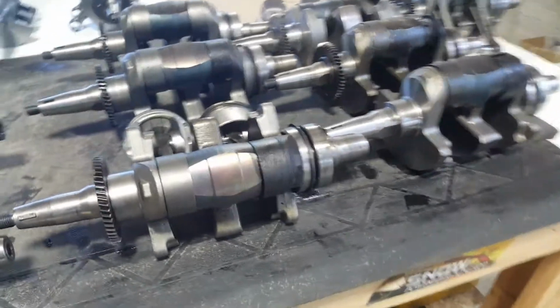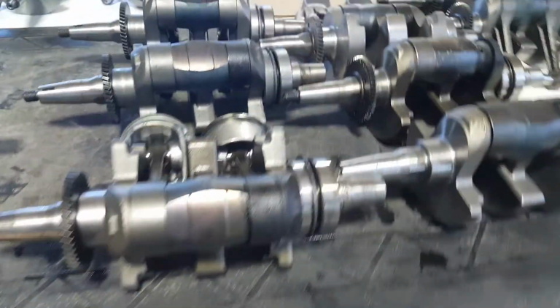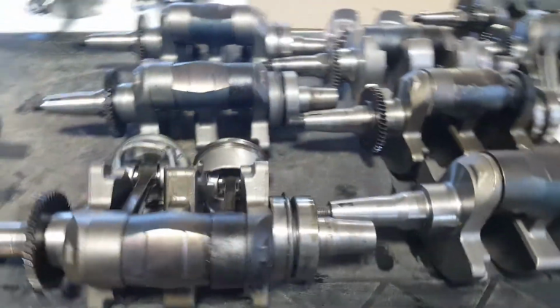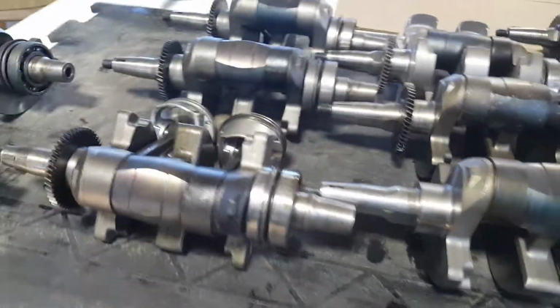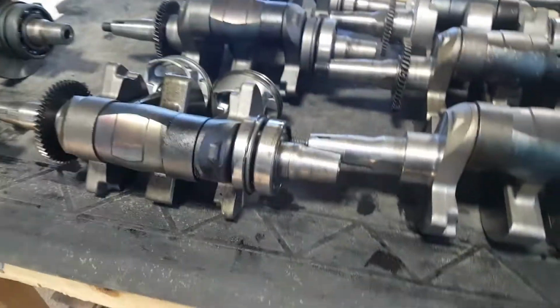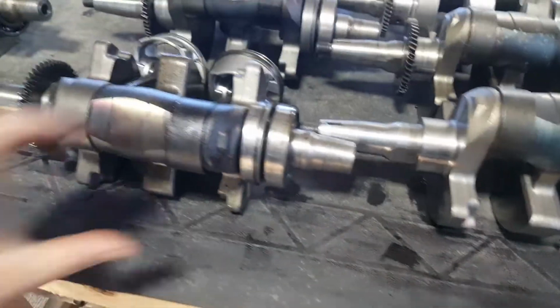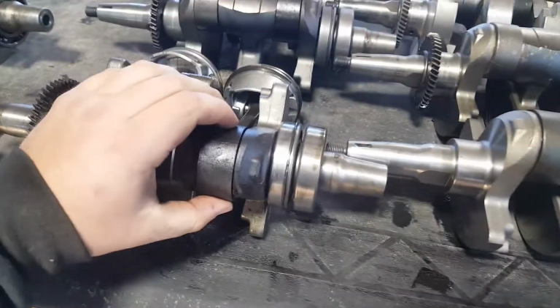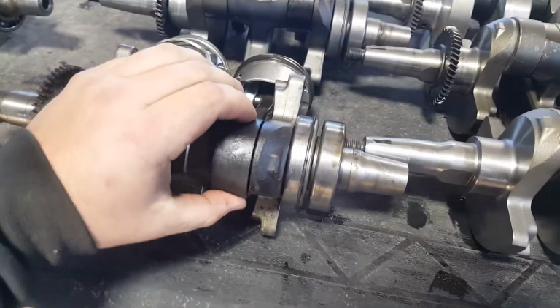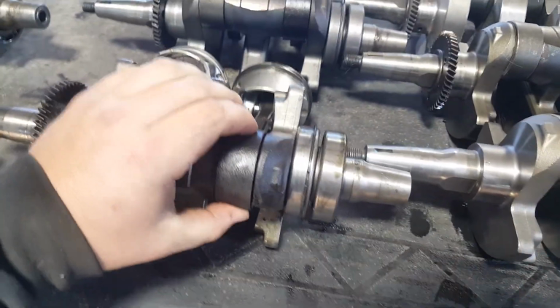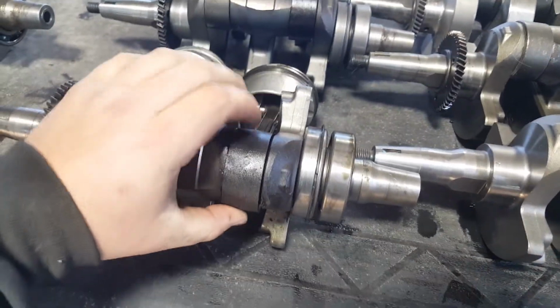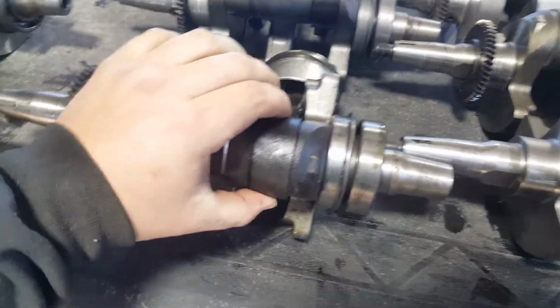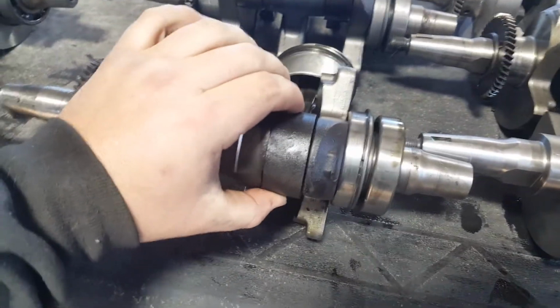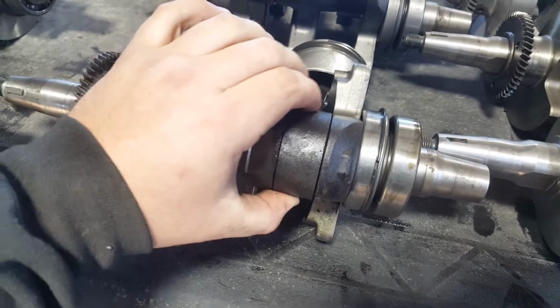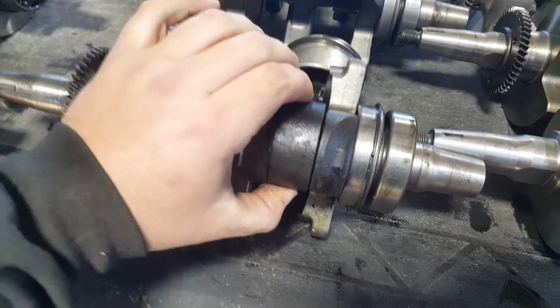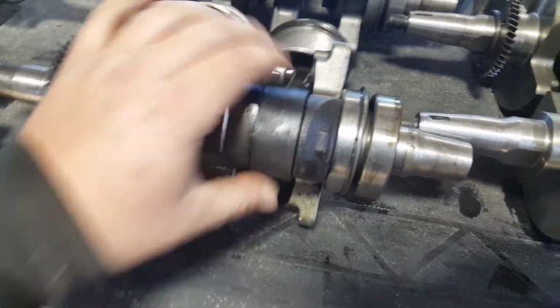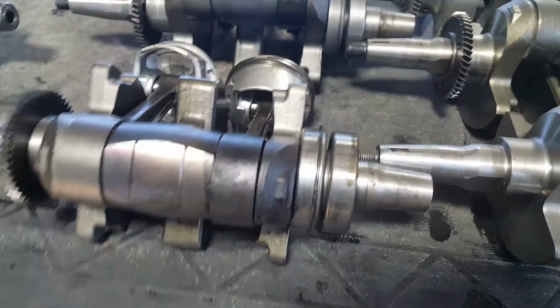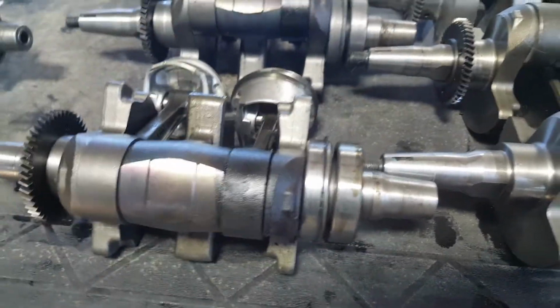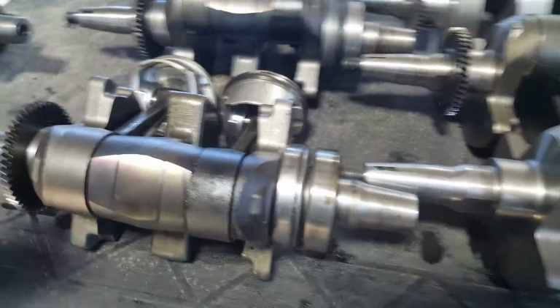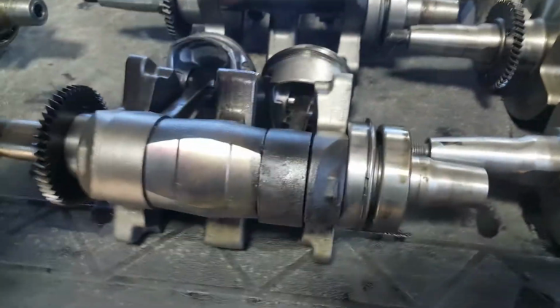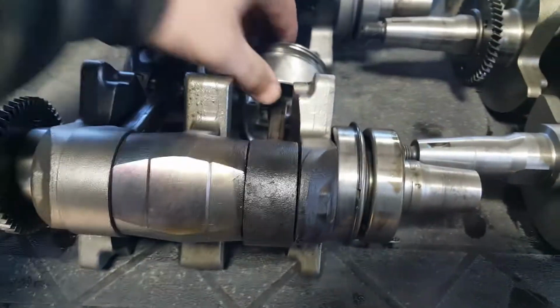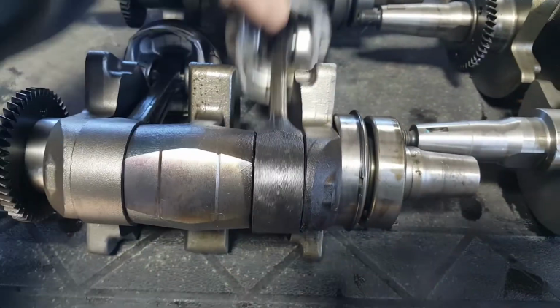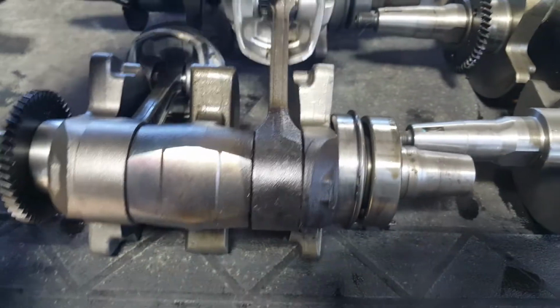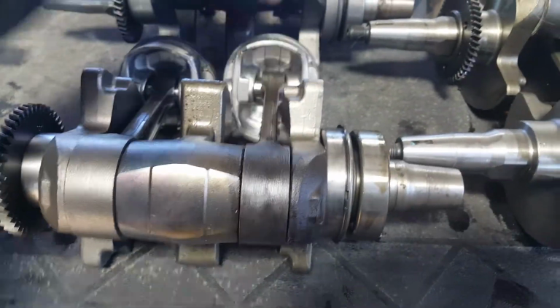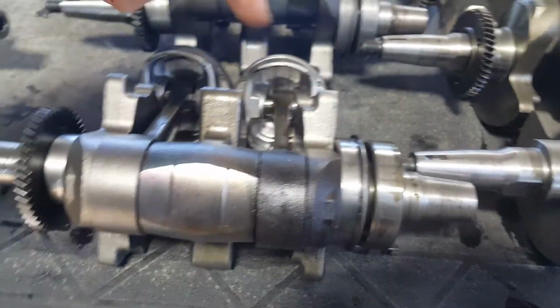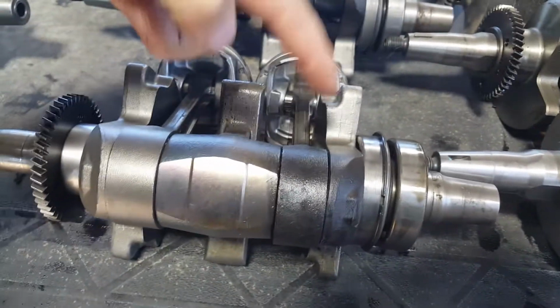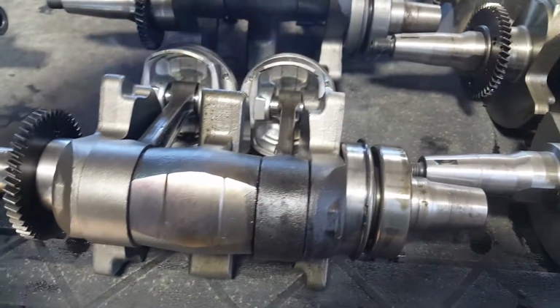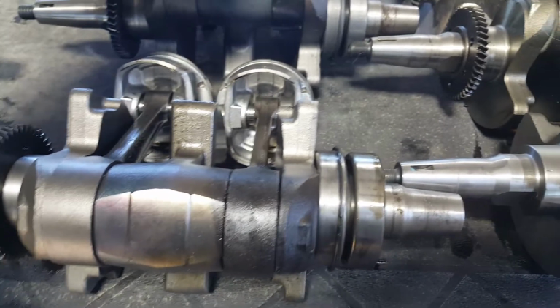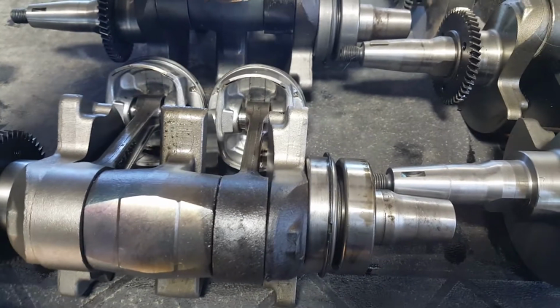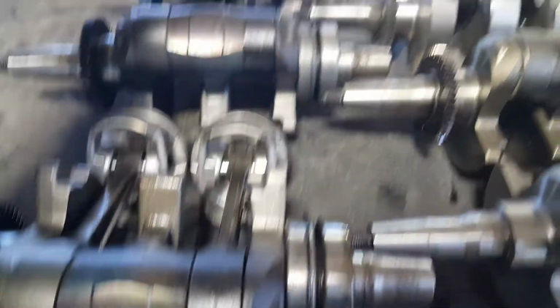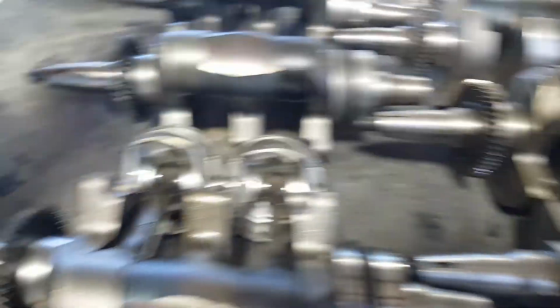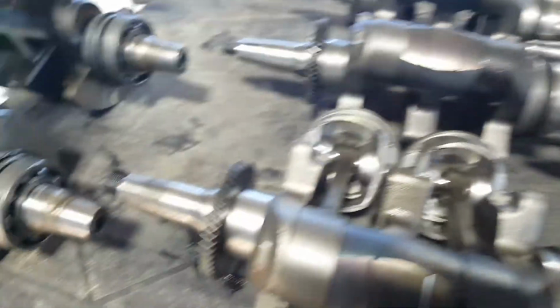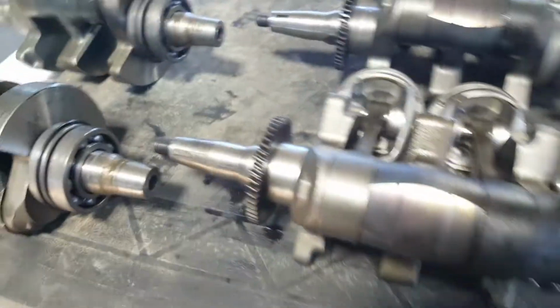These ones are all crankshafts that they've sold this month that have come back for warranty and are getting ready to ship back to Hot Rods. They've tried to tell Hot Rods to open up this clearance a little bit. The problem is consistent across all the cranks — PTO end failure, PTO end, PTO end.